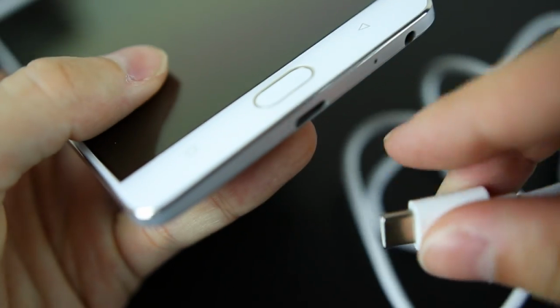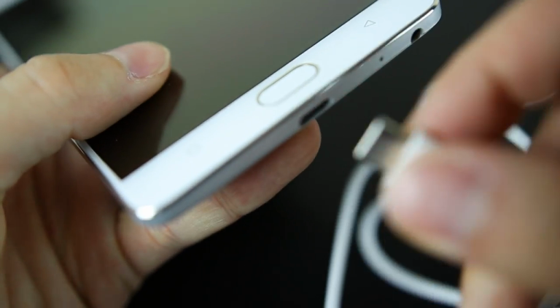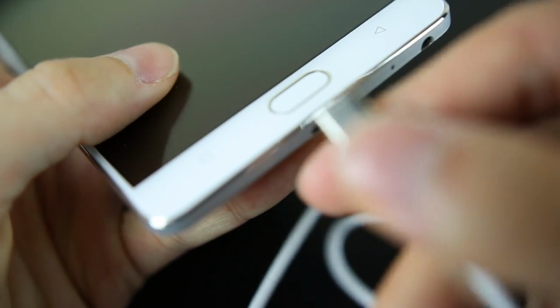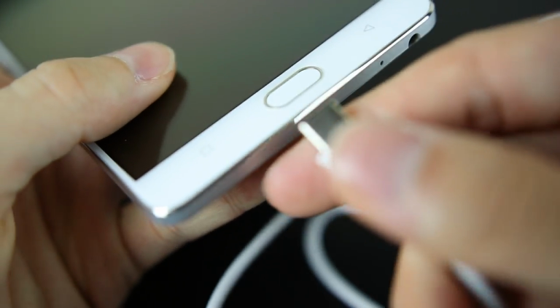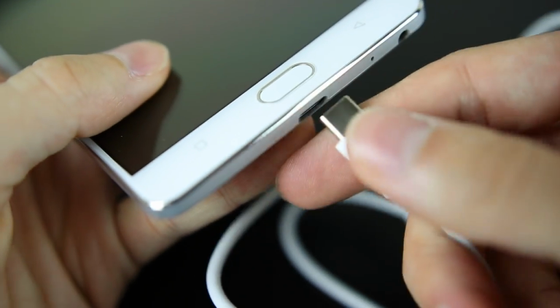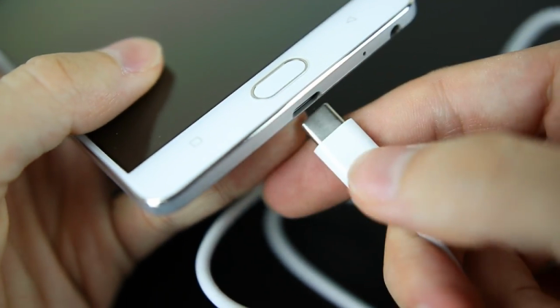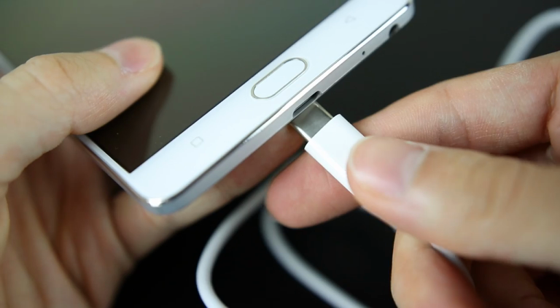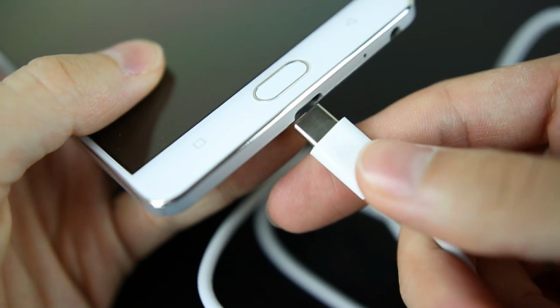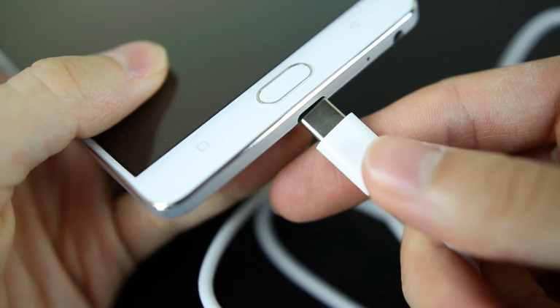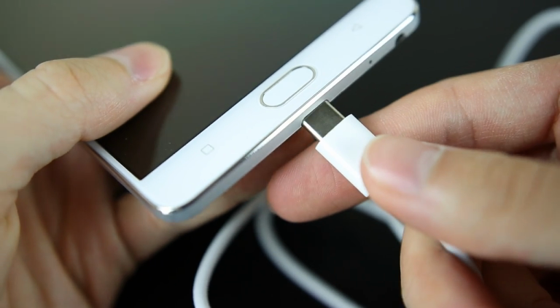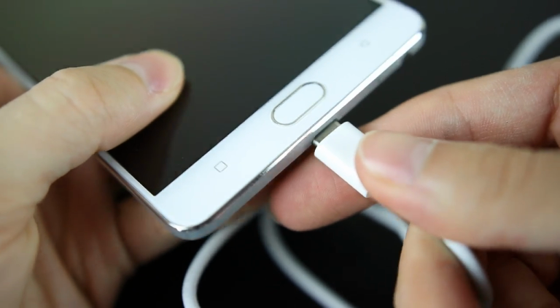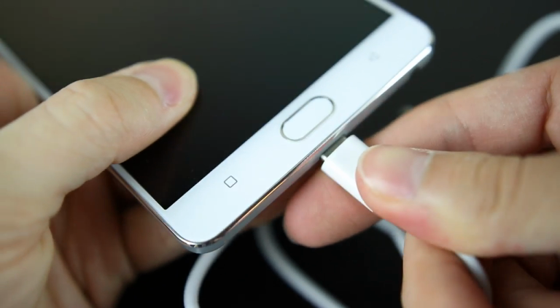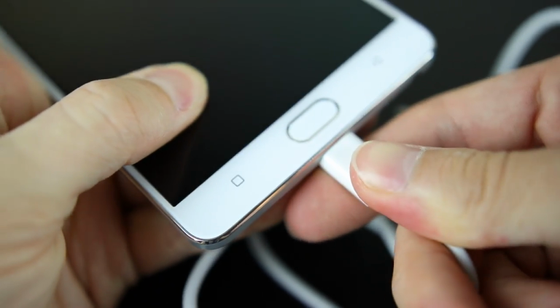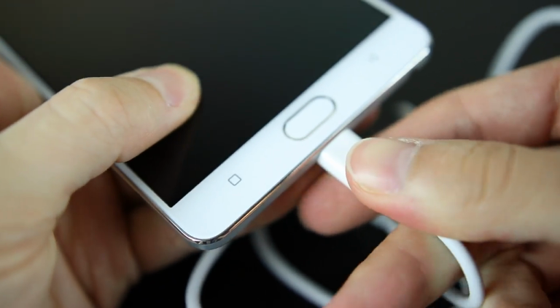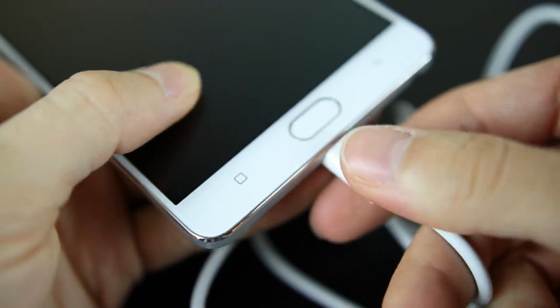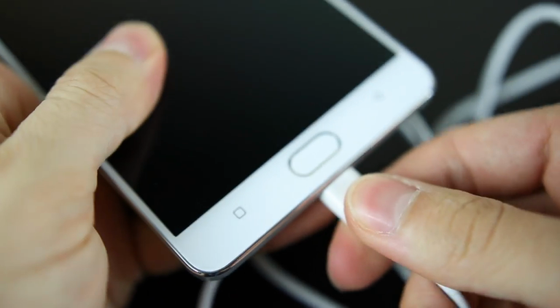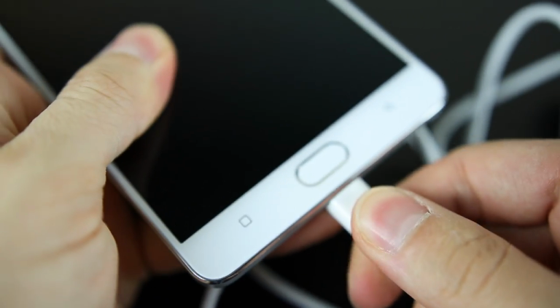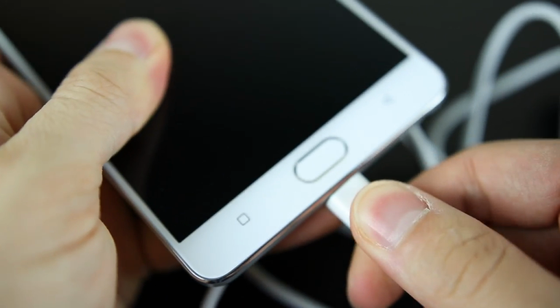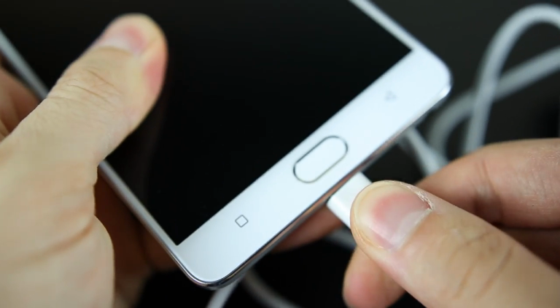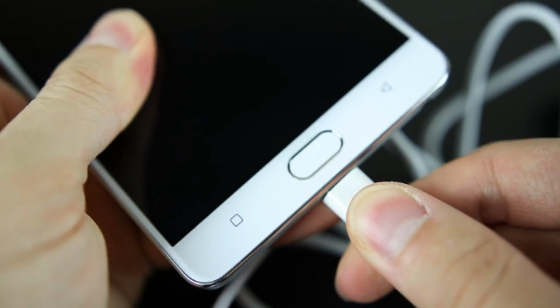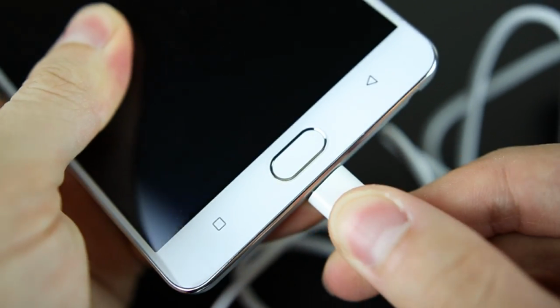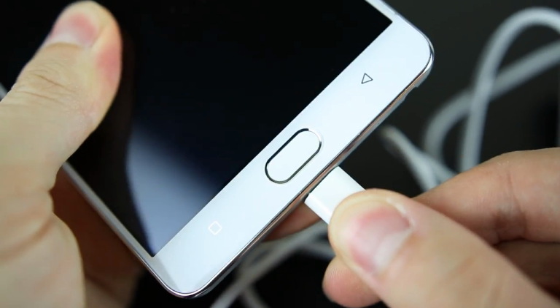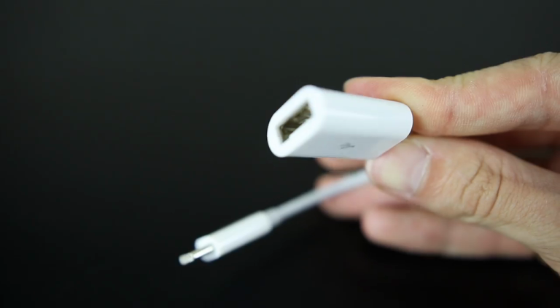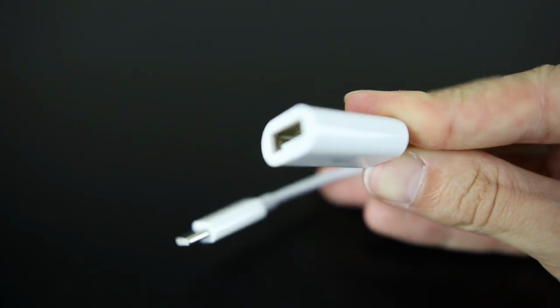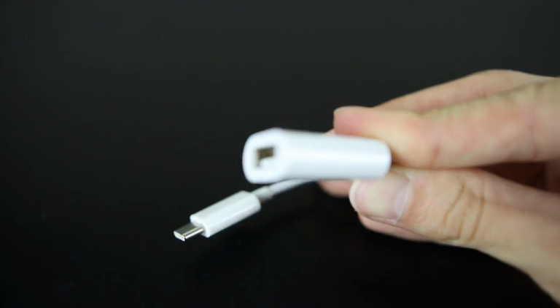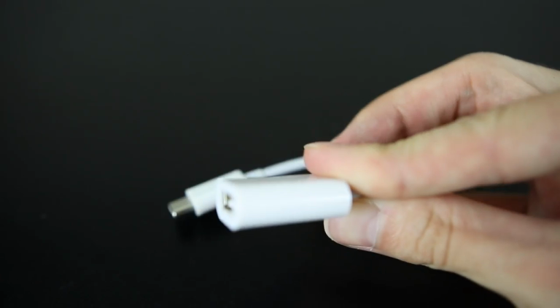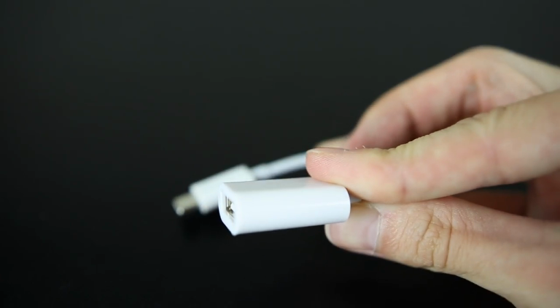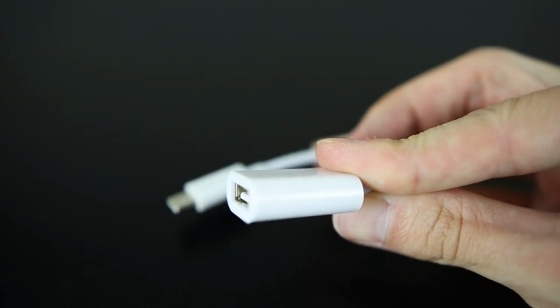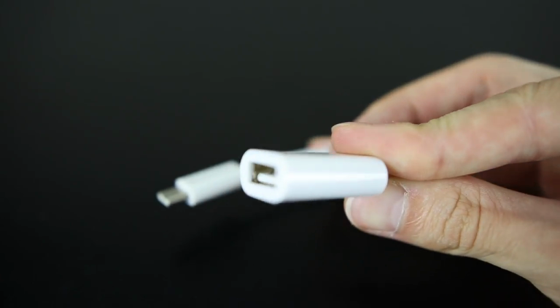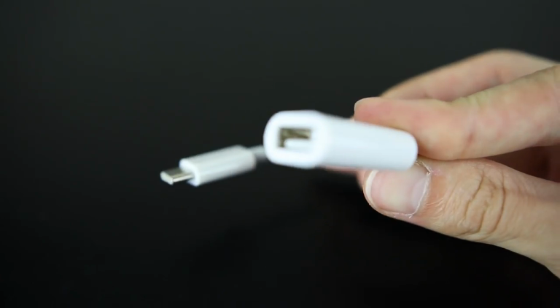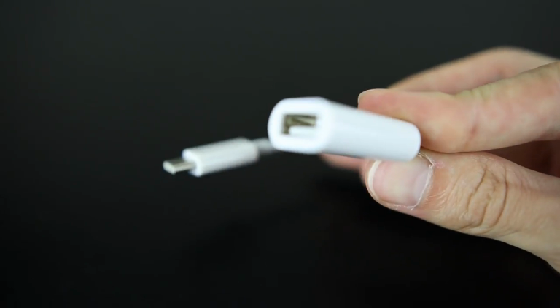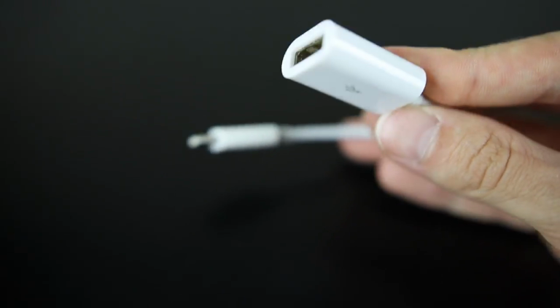You do get USB Type-C here, and a quick charging technology that allows you to fill up the massive battery in no time at all. There's still a headphone jack here, as well as a power button and a volume rocker.